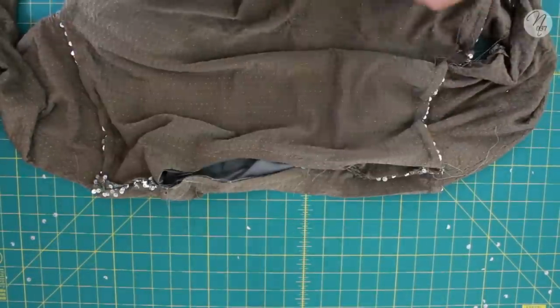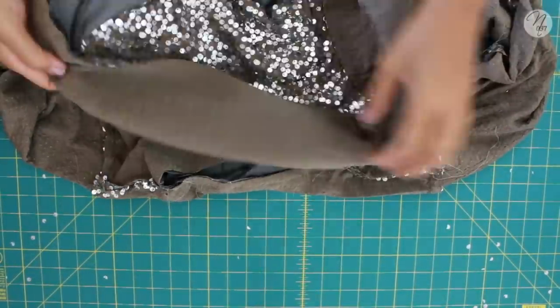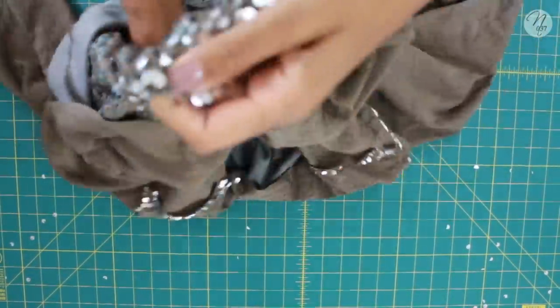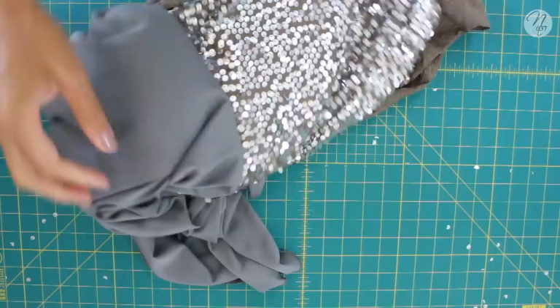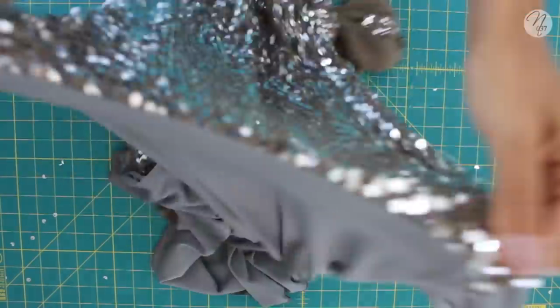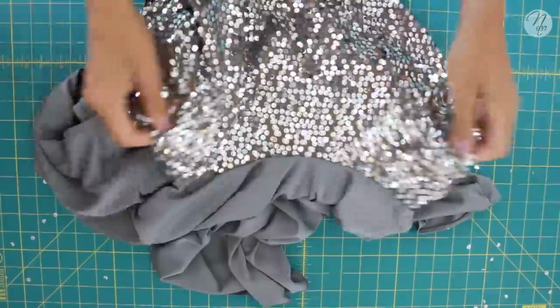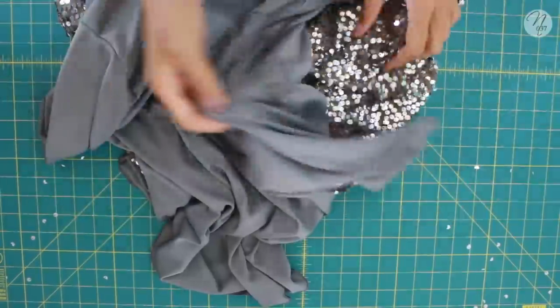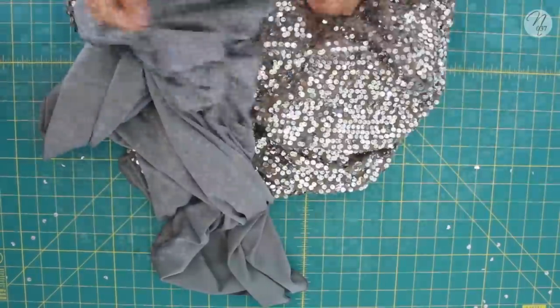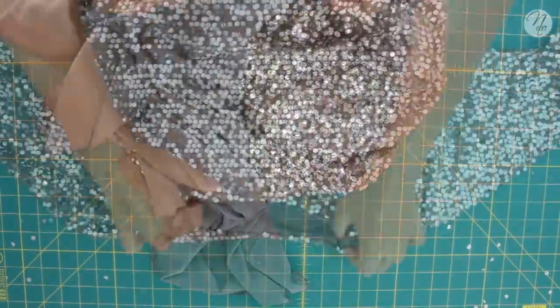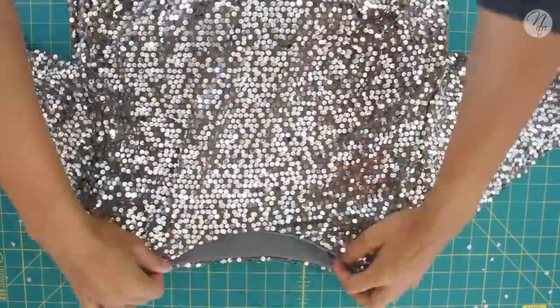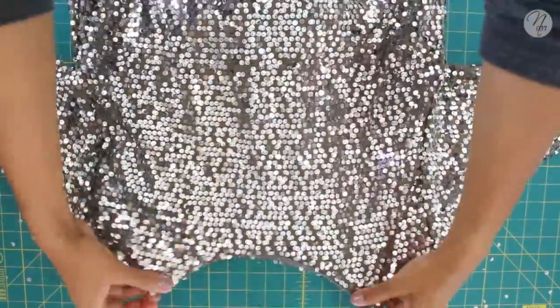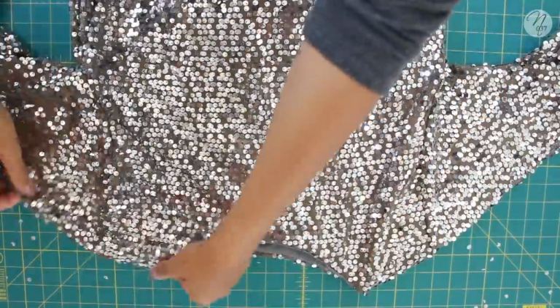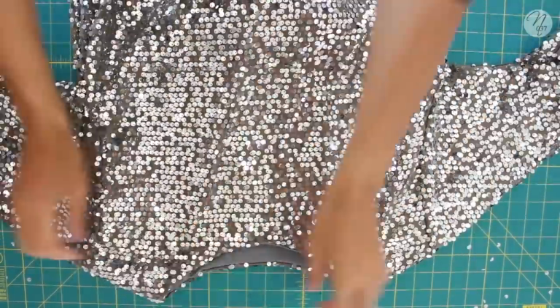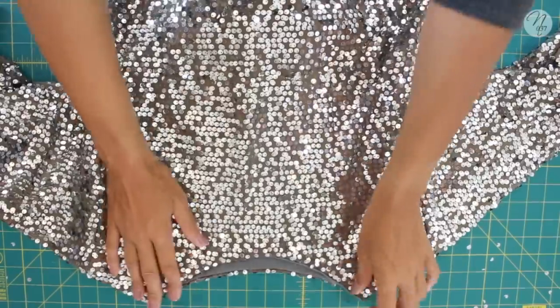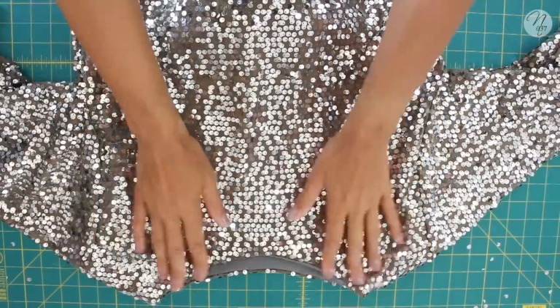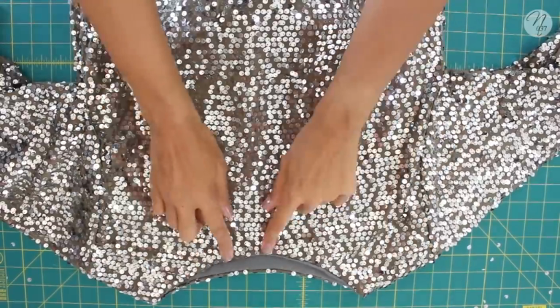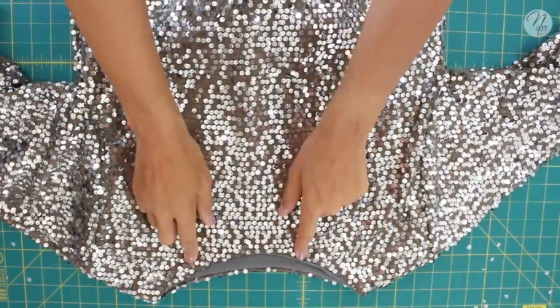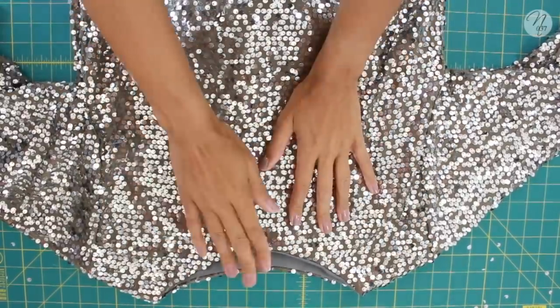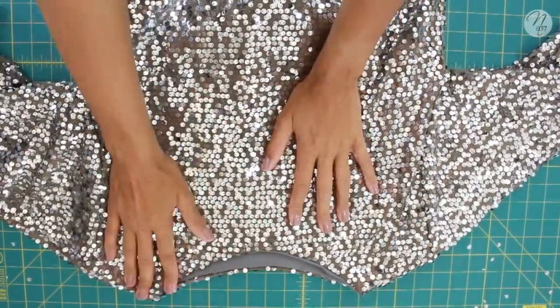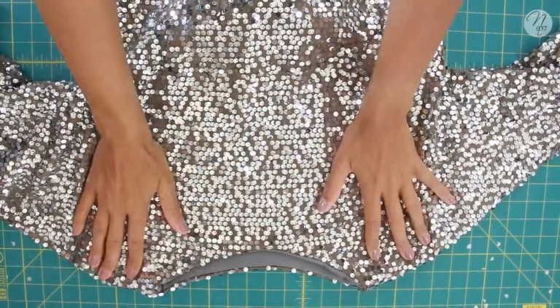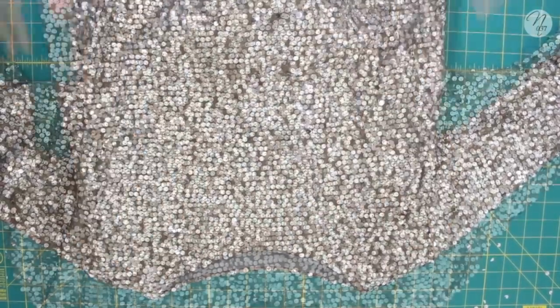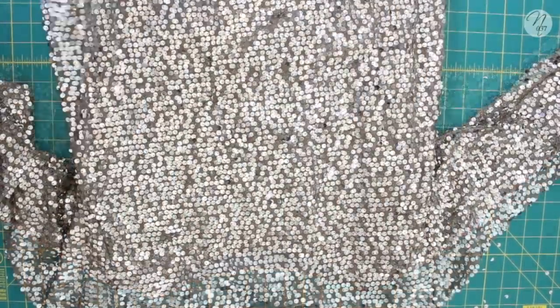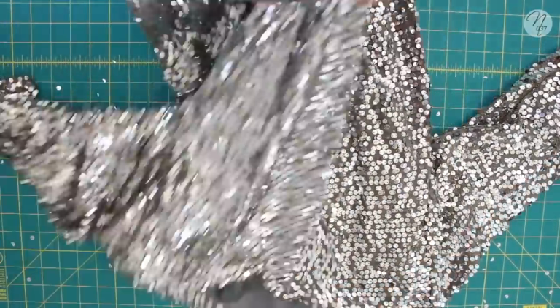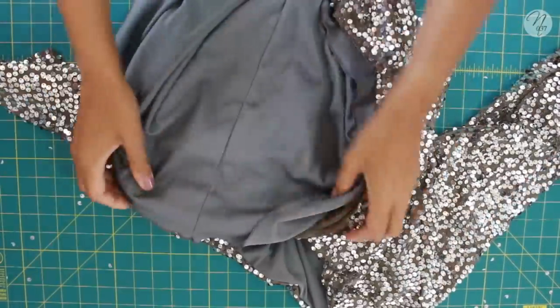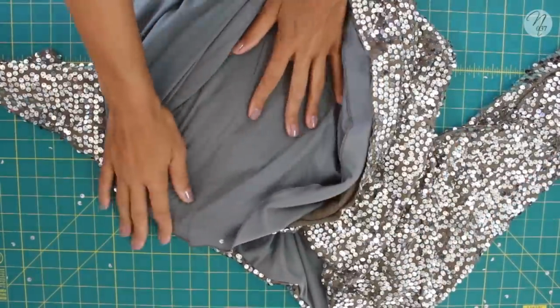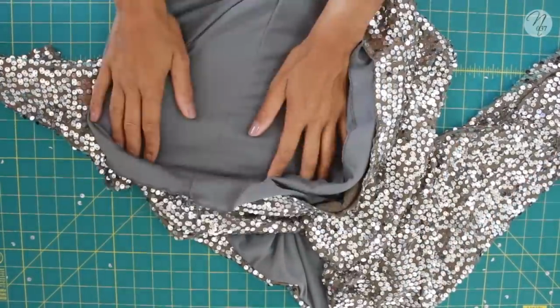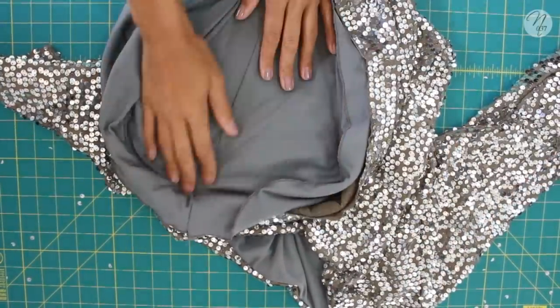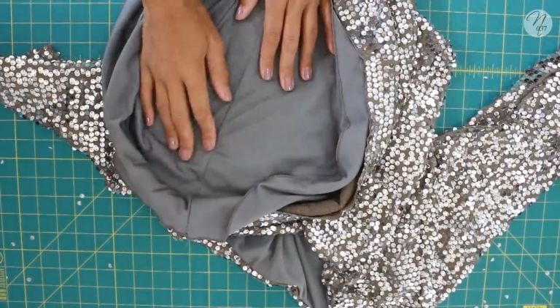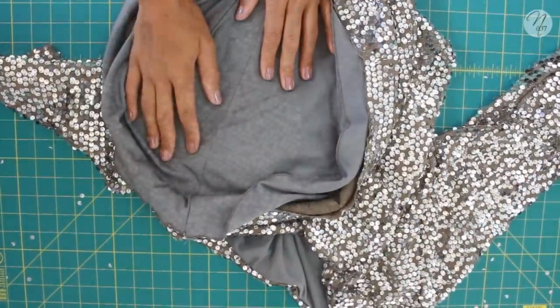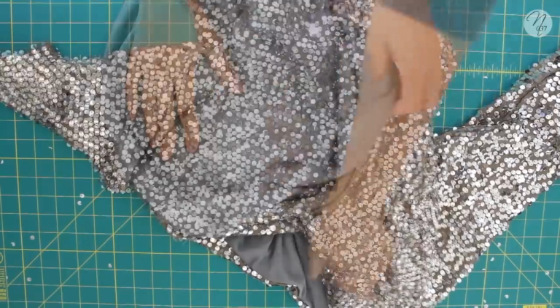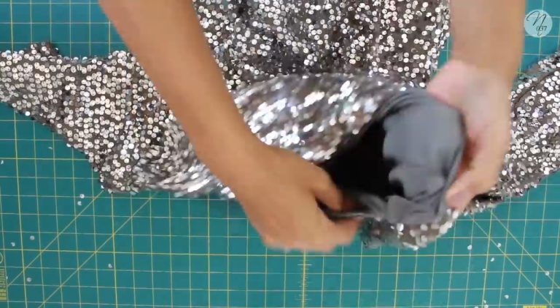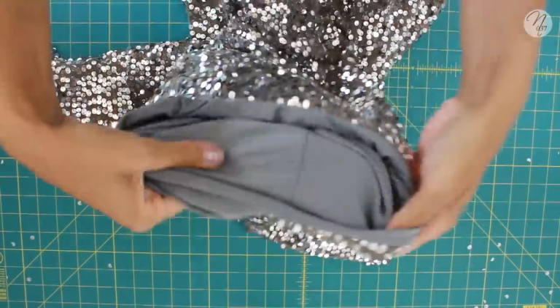Pull the top through and tuck your lining in. You can see it makes the inside nice and smooth — no unfinished edges, sequins, or anything like that rubbing against your skin.